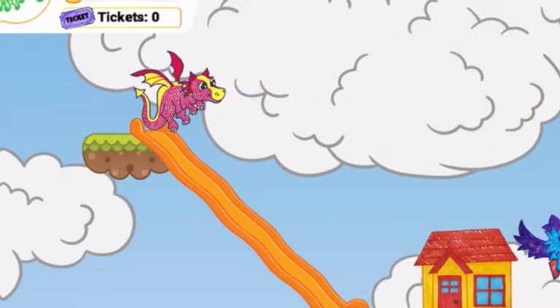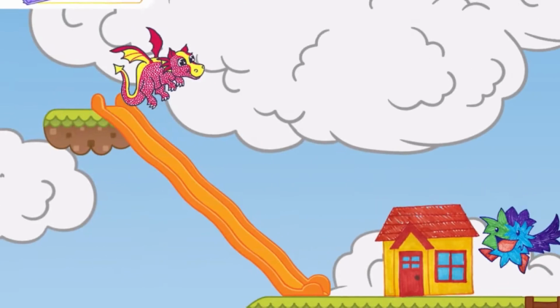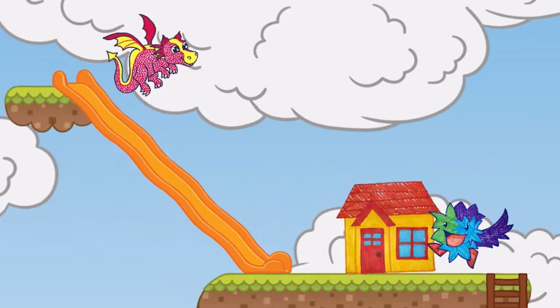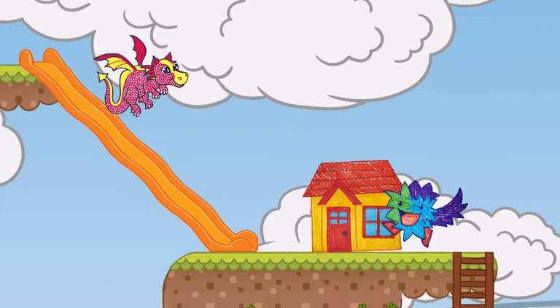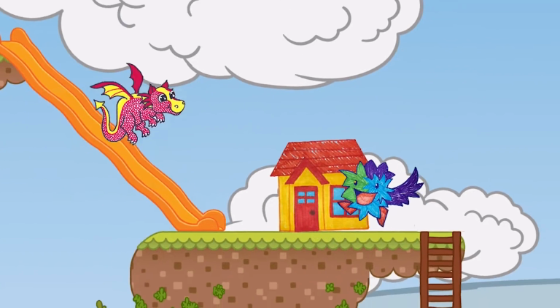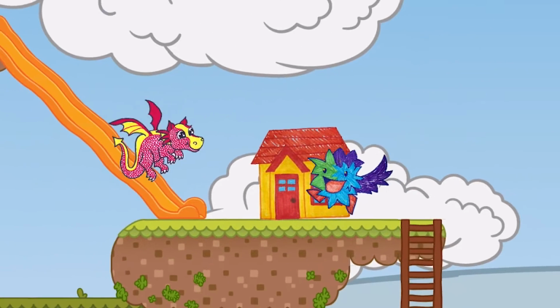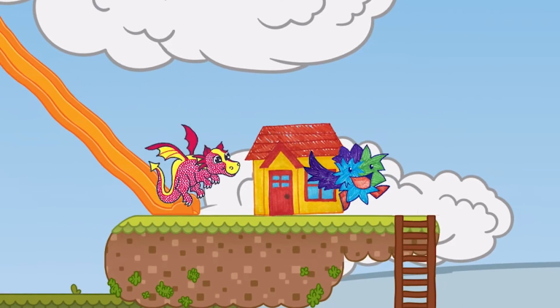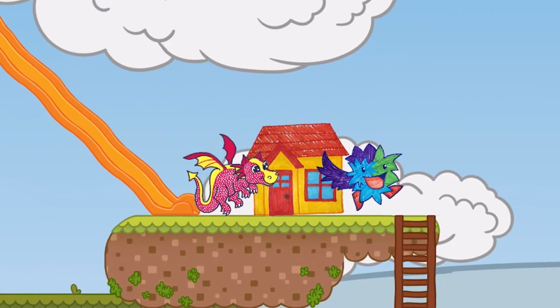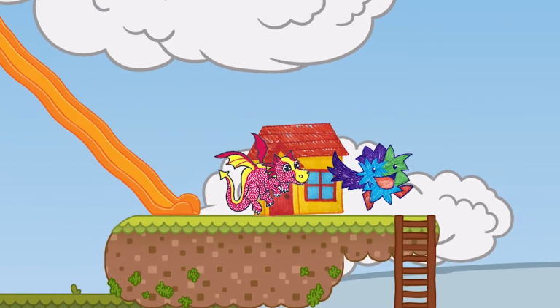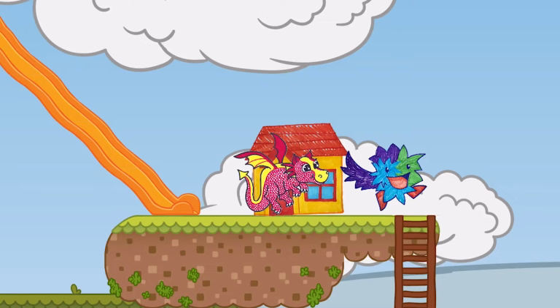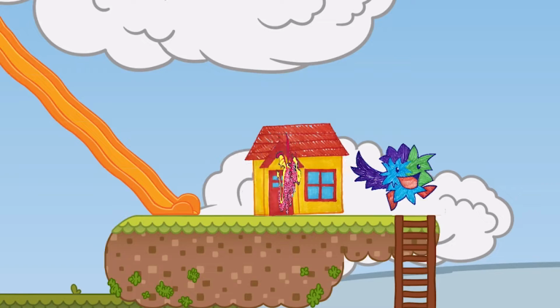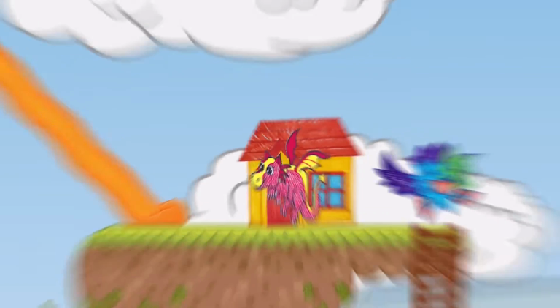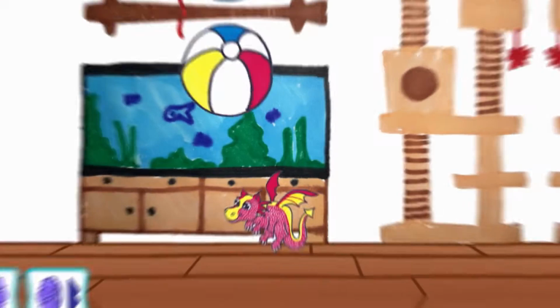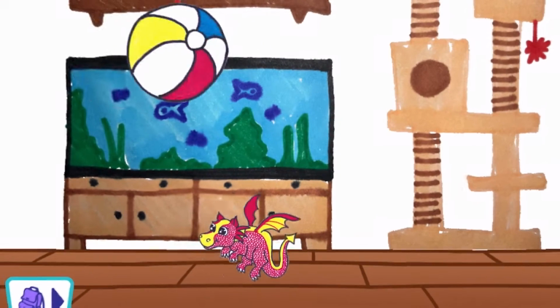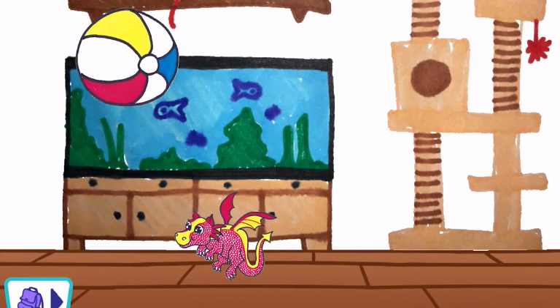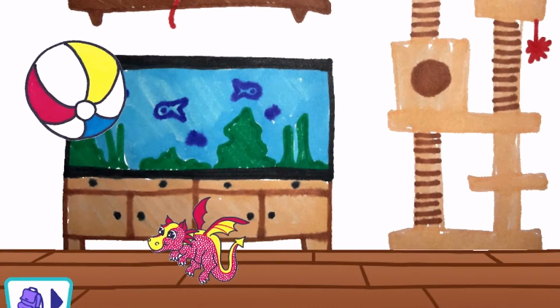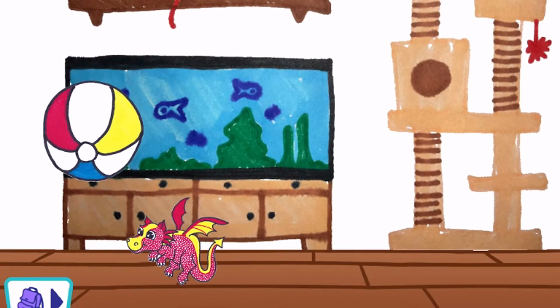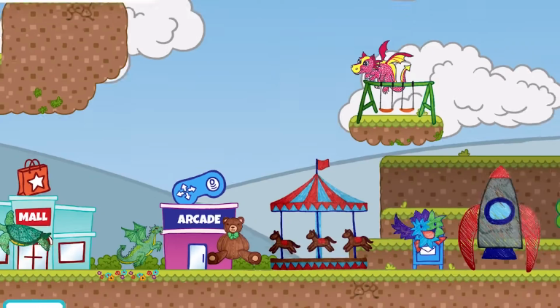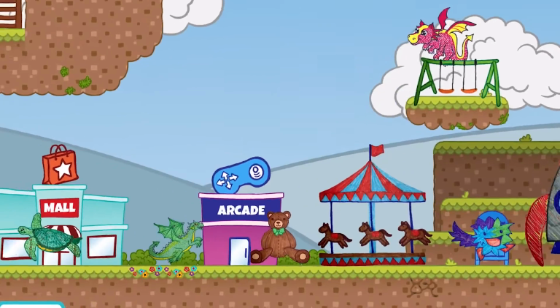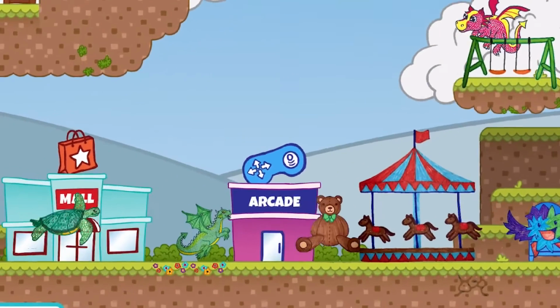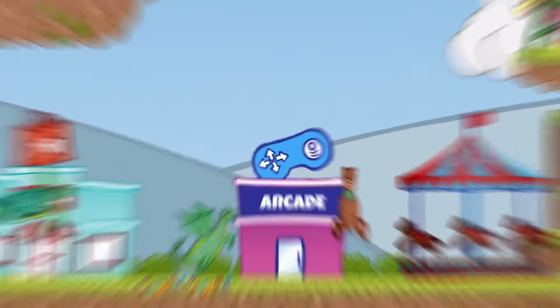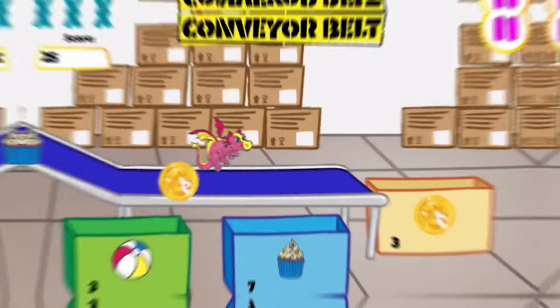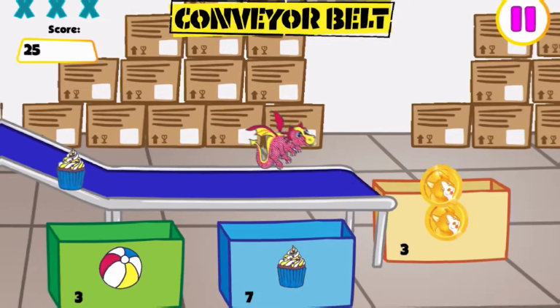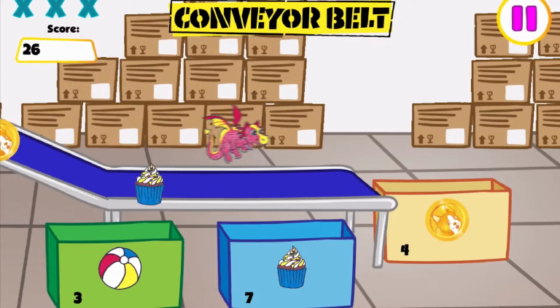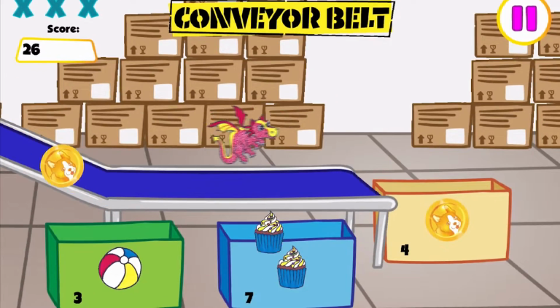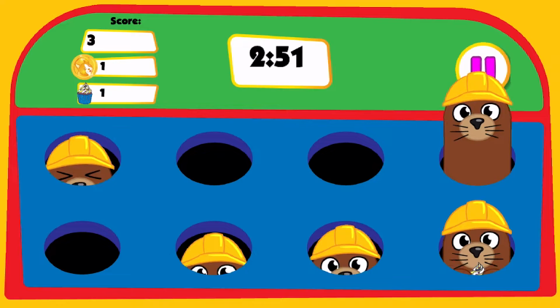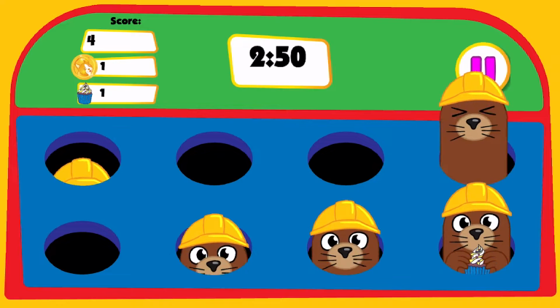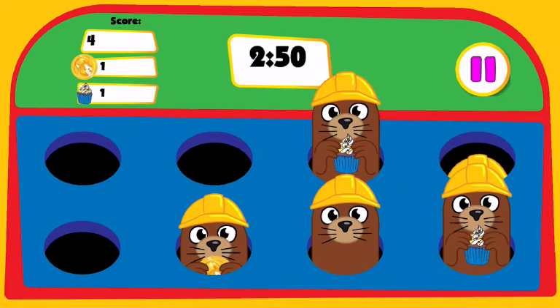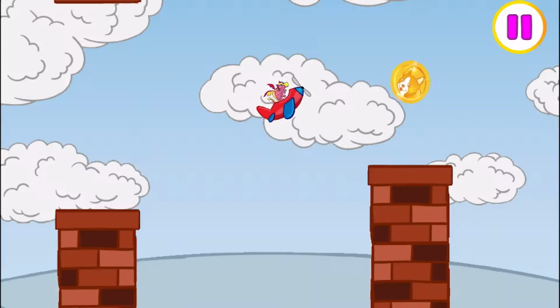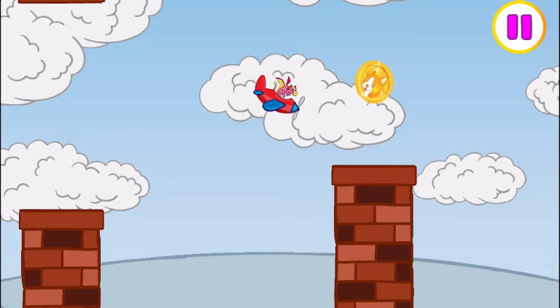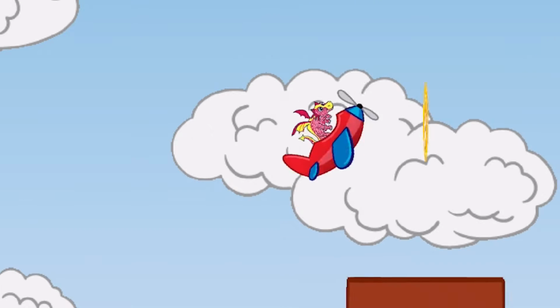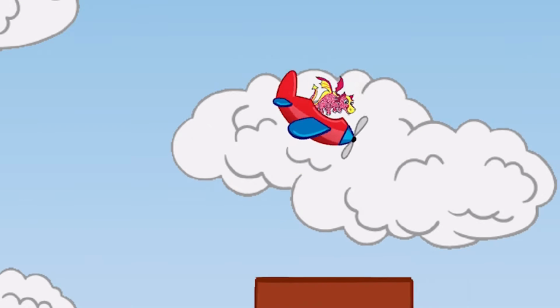Oh, gotta go check on Dax. He needs some playtime. We can play at his house or in the arcade! Look at all these games we can play! Dax, hang on!